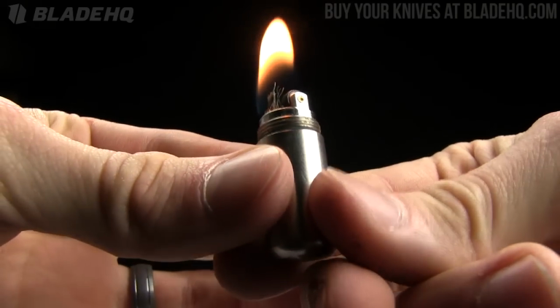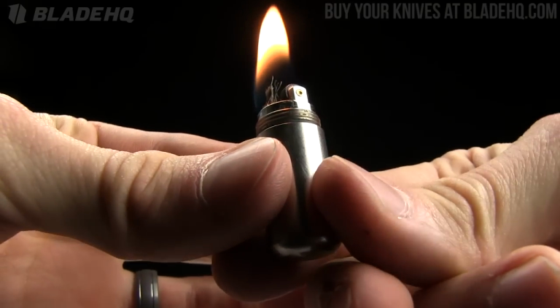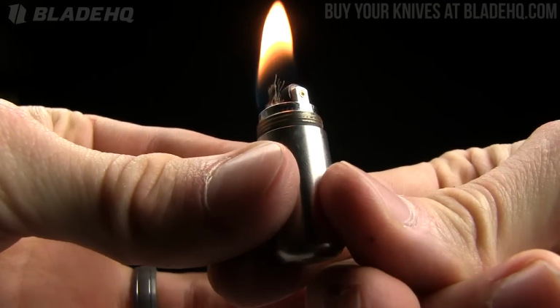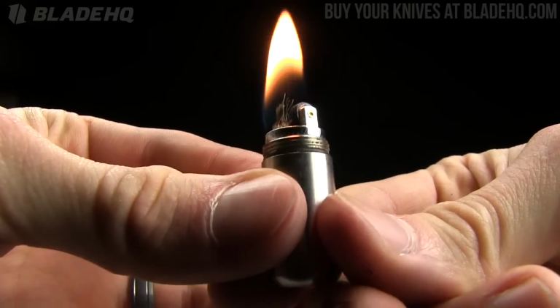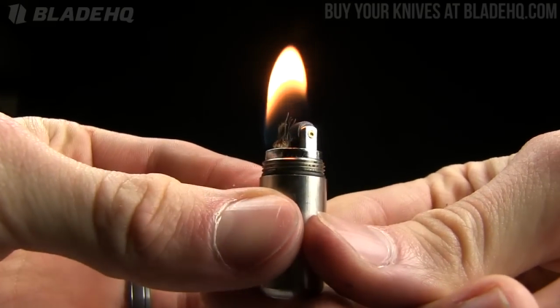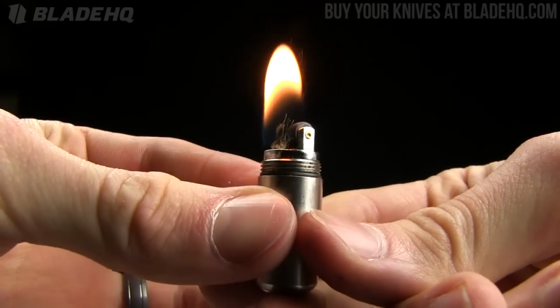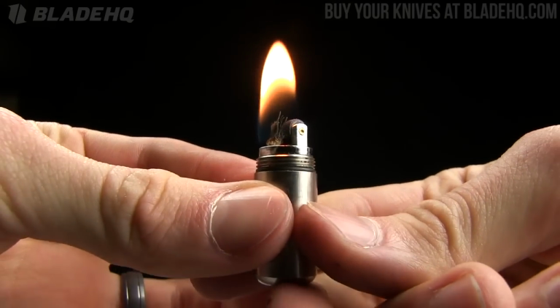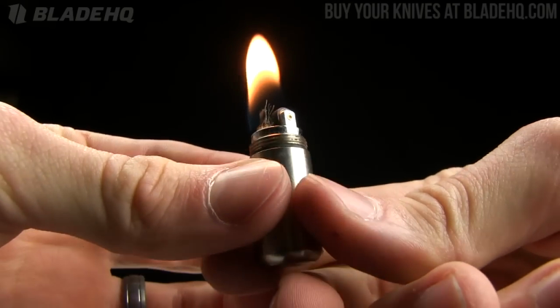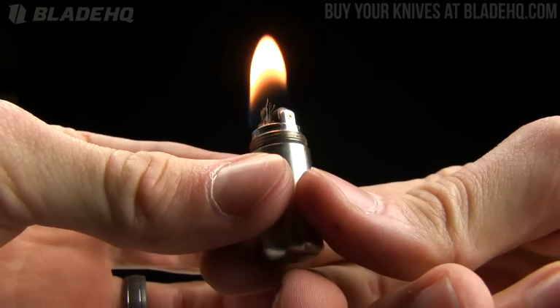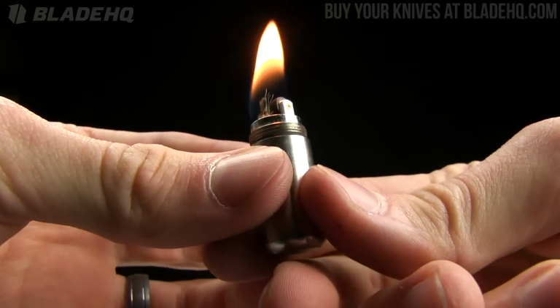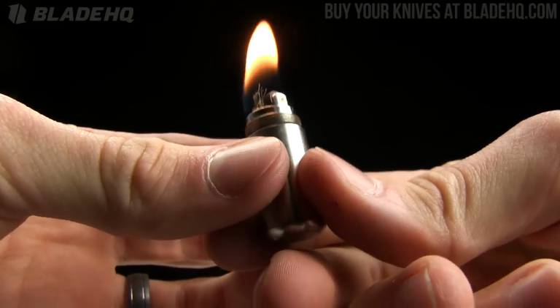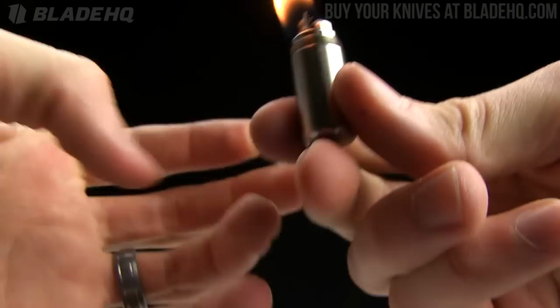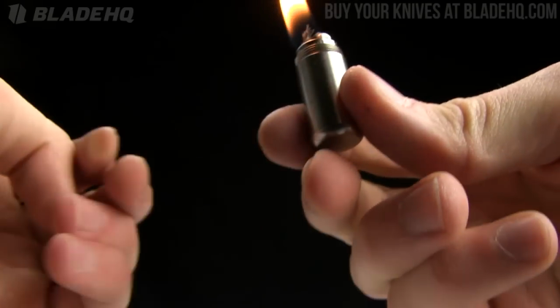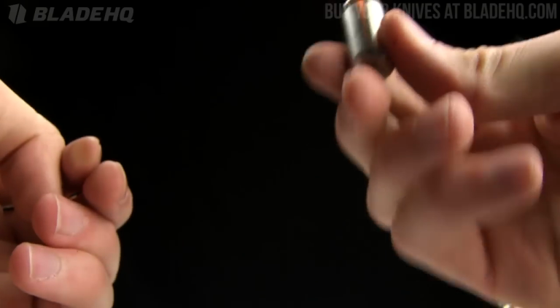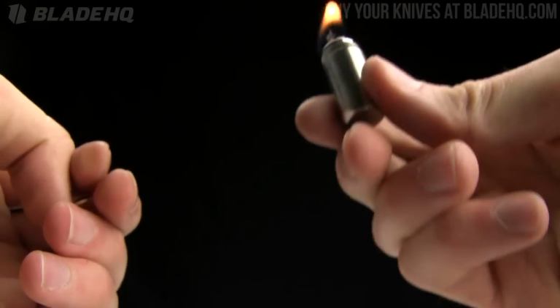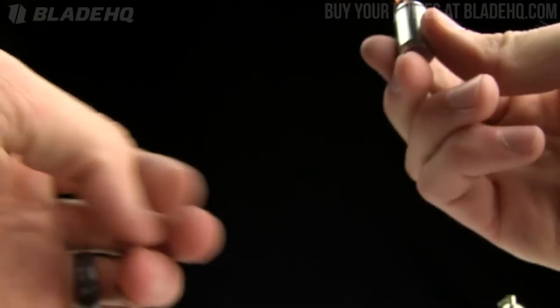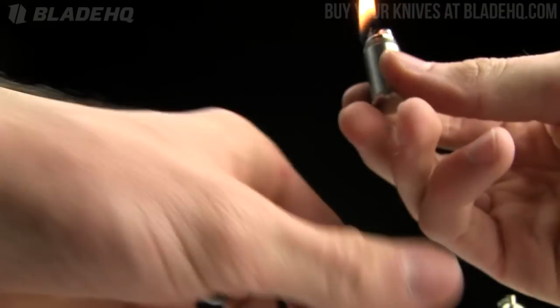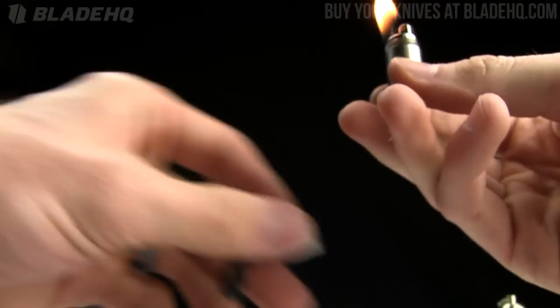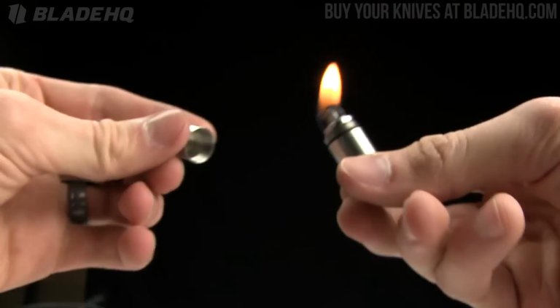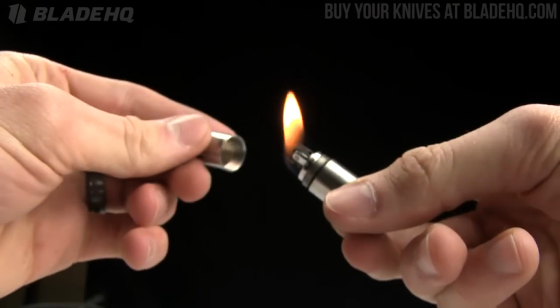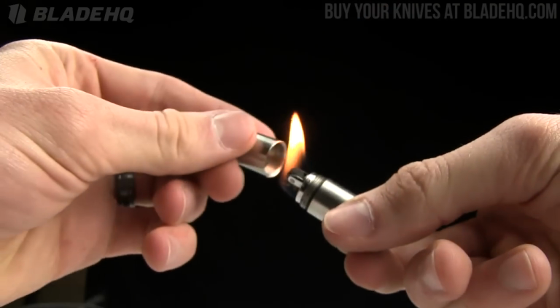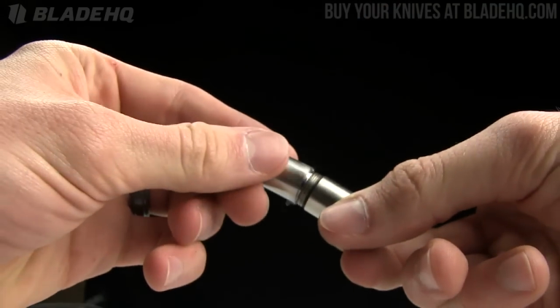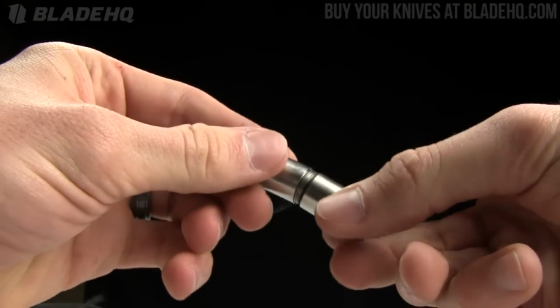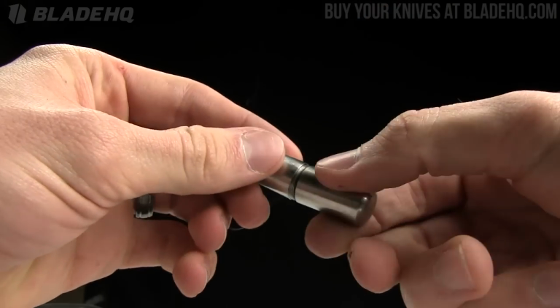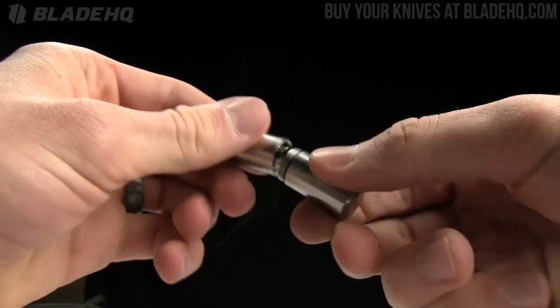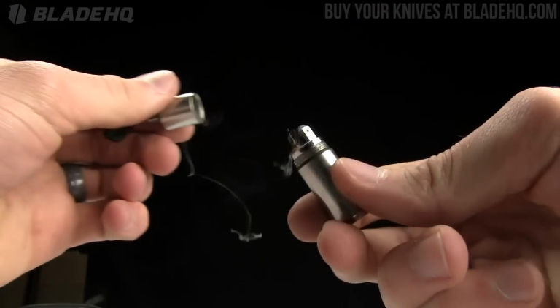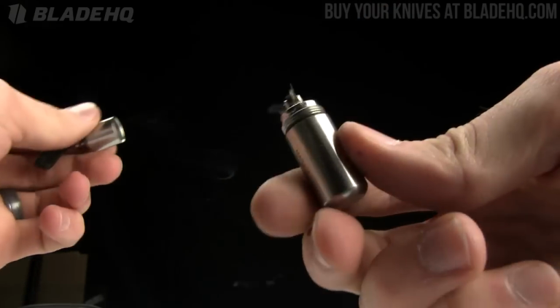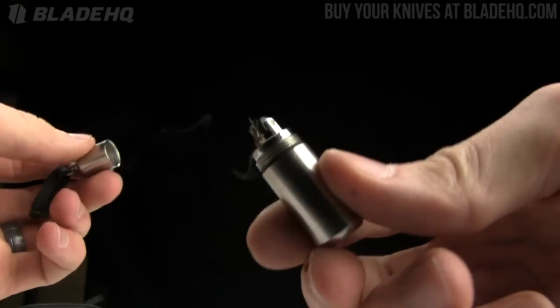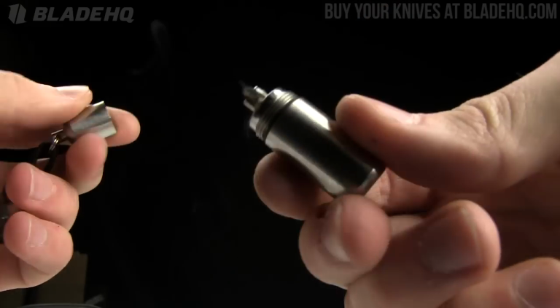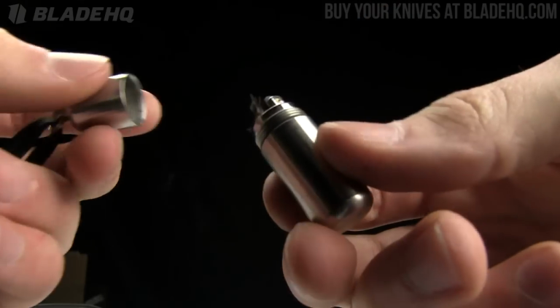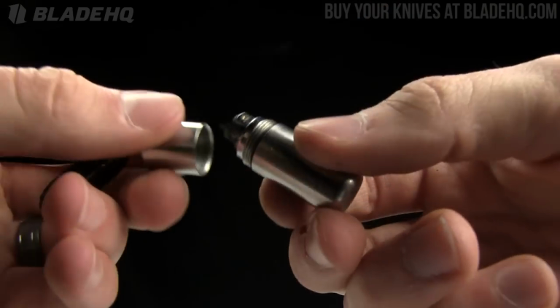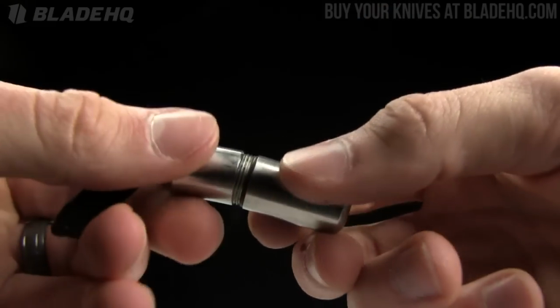Just like a Zippo where it's going to burn until you blow it out or cover it. We'll cover it — bam, donezo. So they work great.